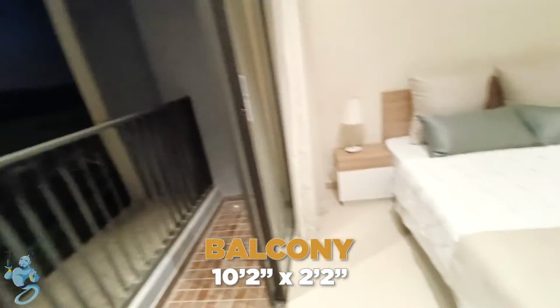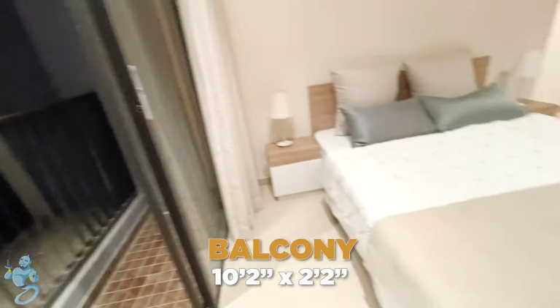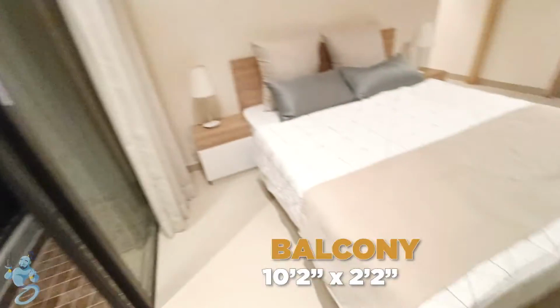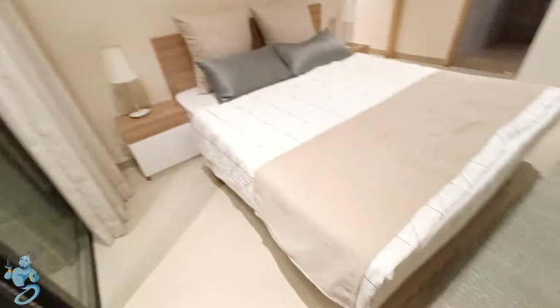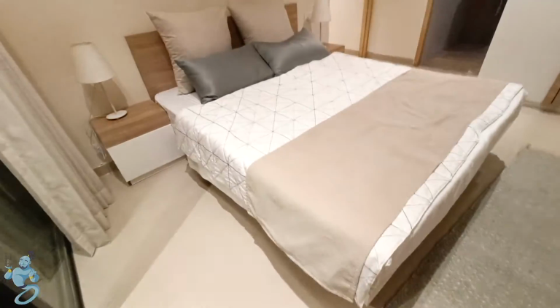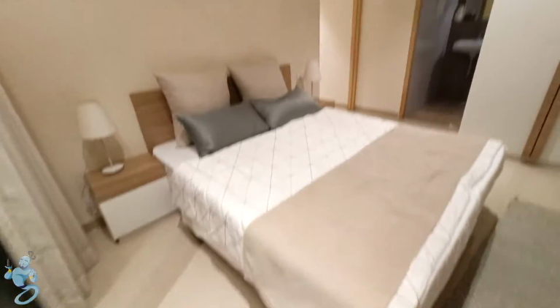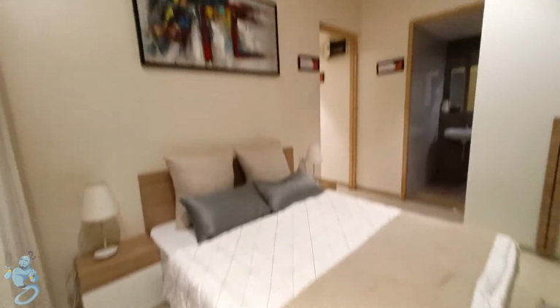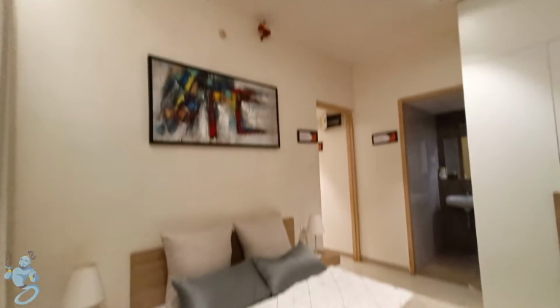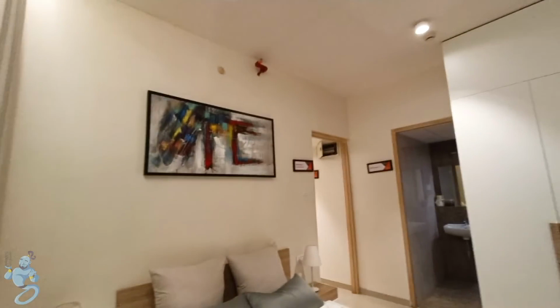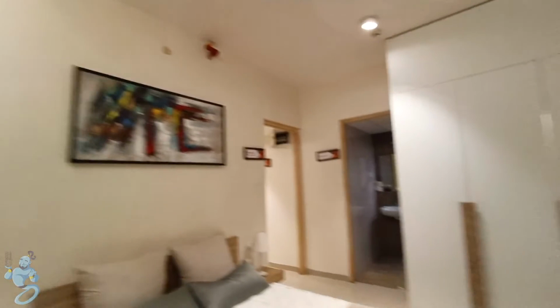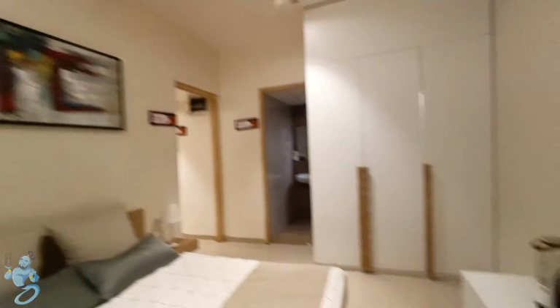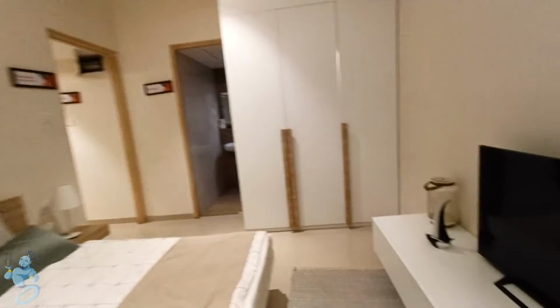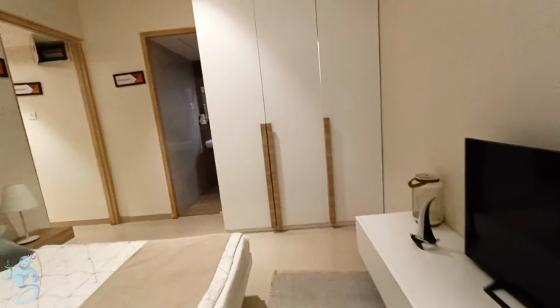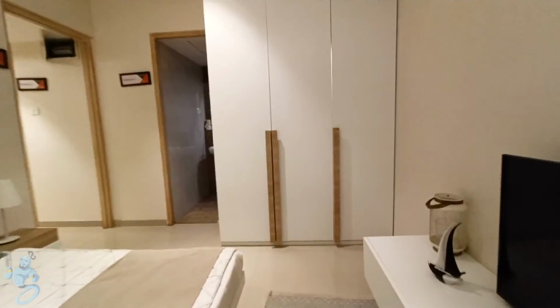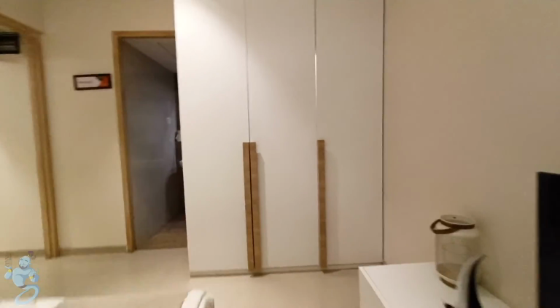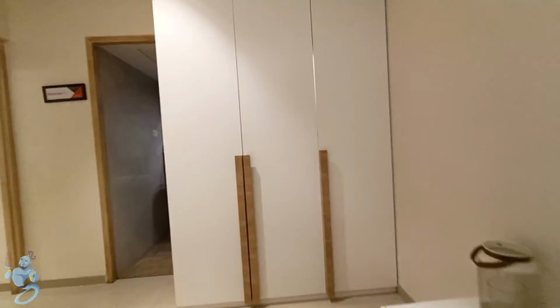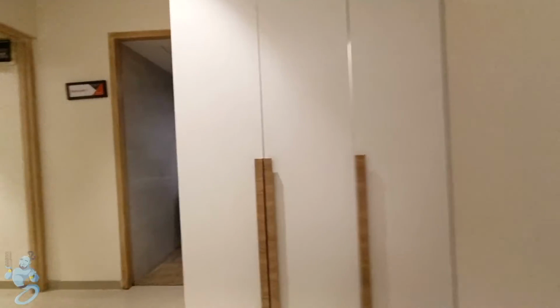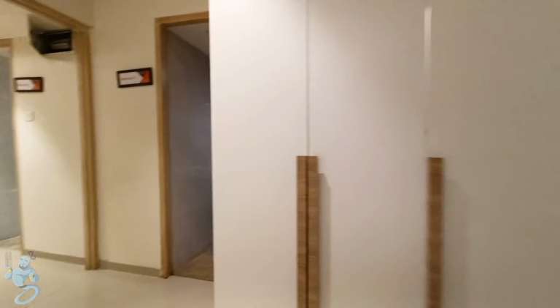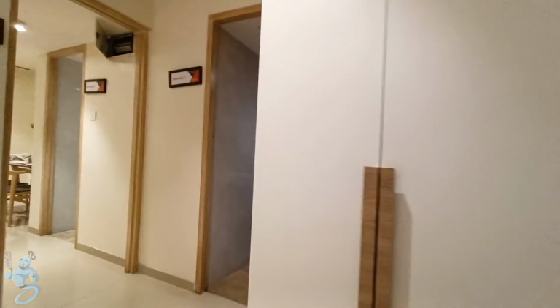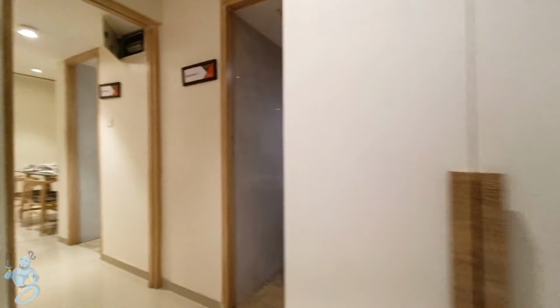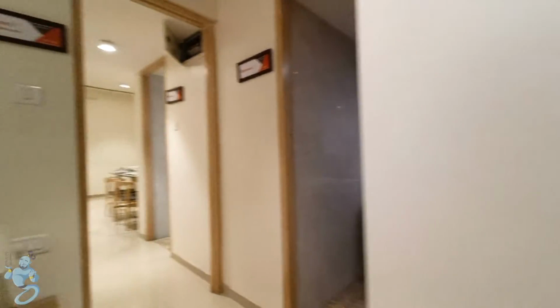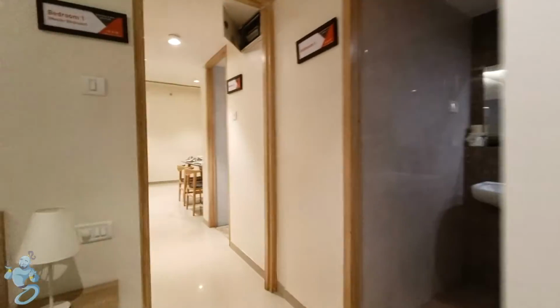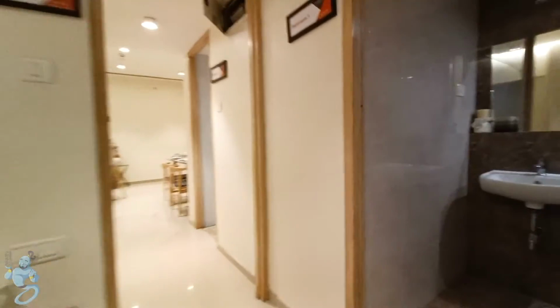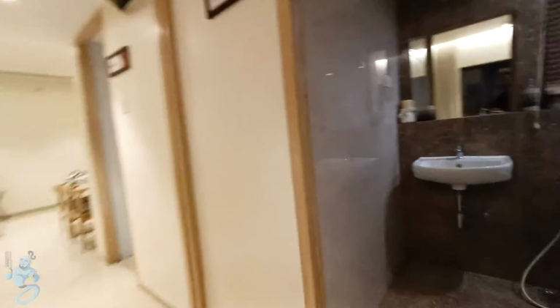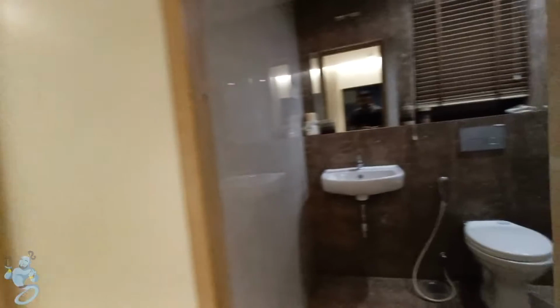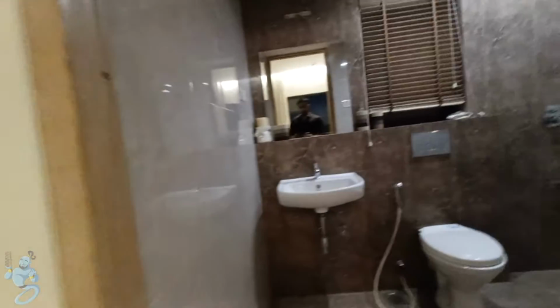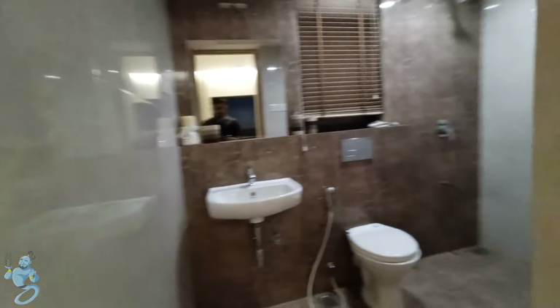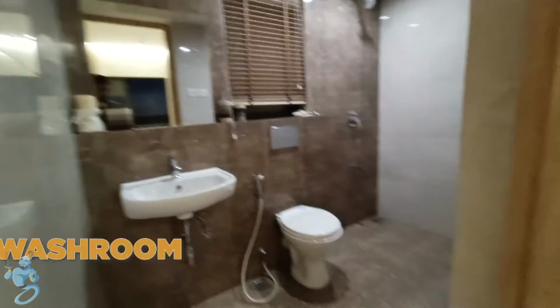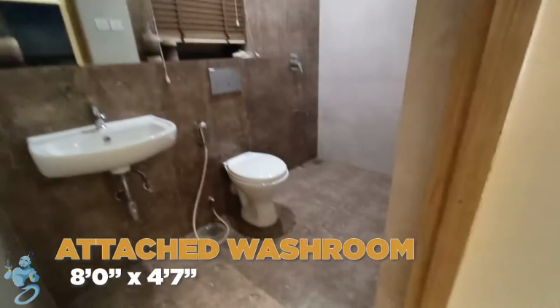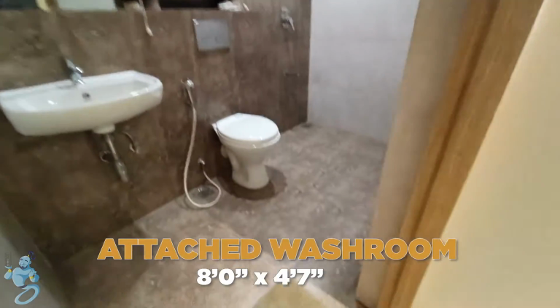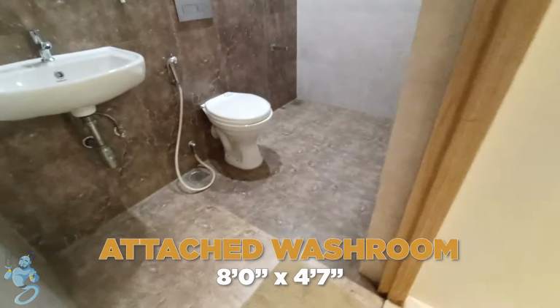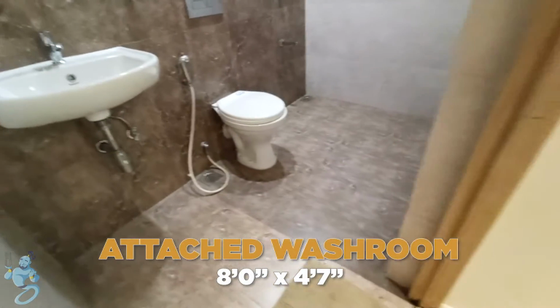770 square feet of huge carpet area. We get three-bed apartments with 800 square feet of layout, so you can imagine how big this layout is. And here we have the attached washroom.